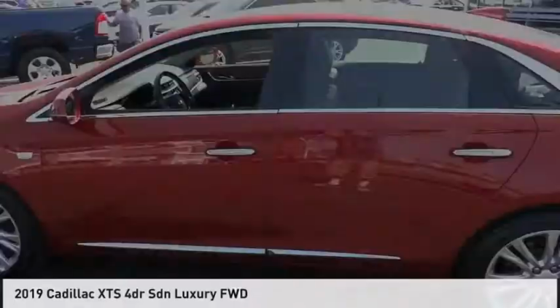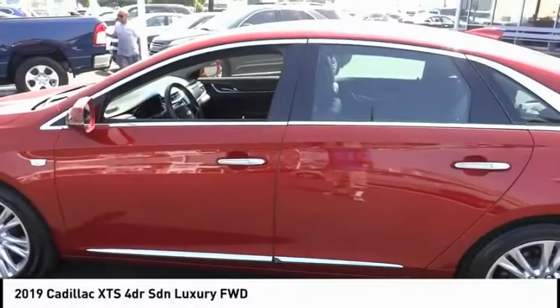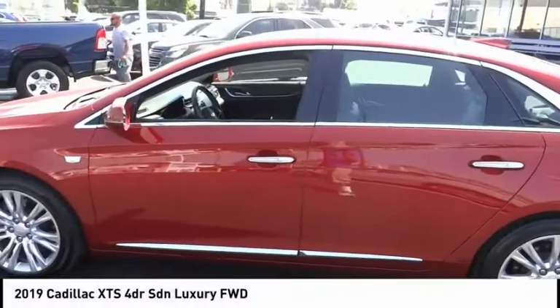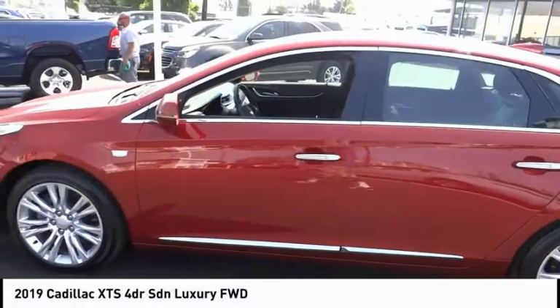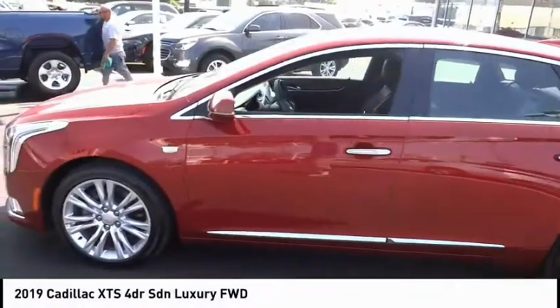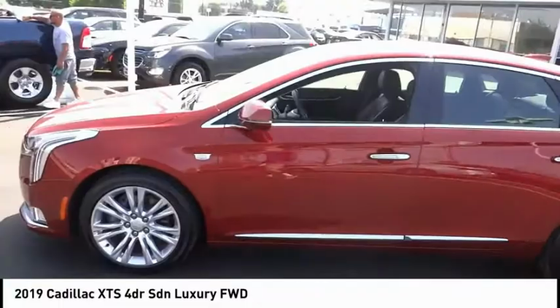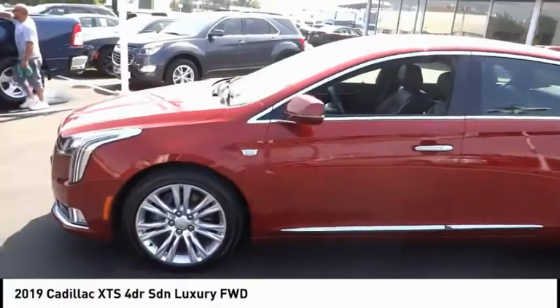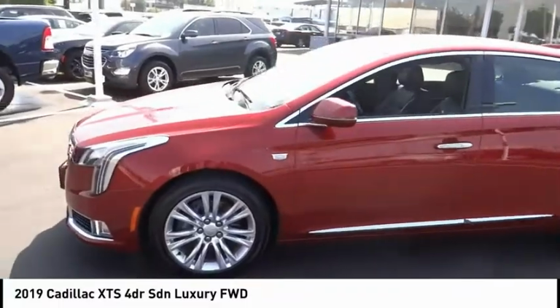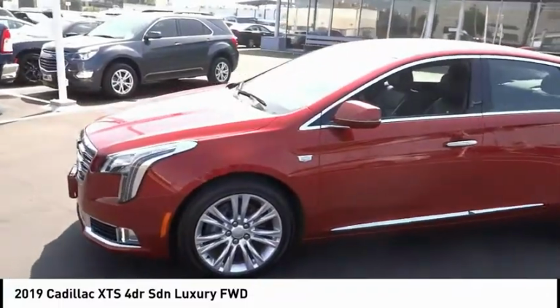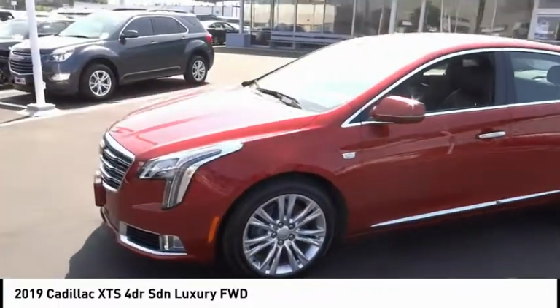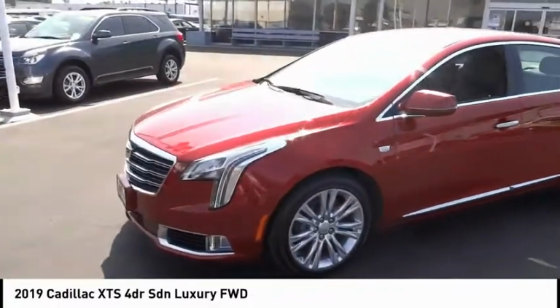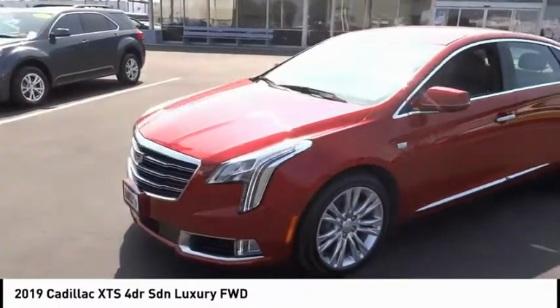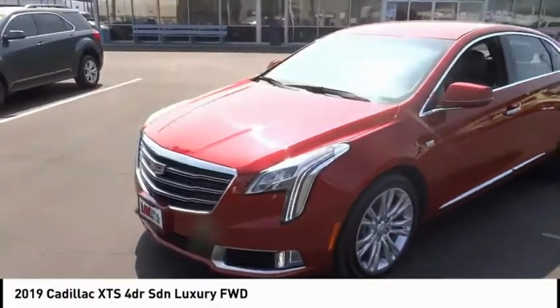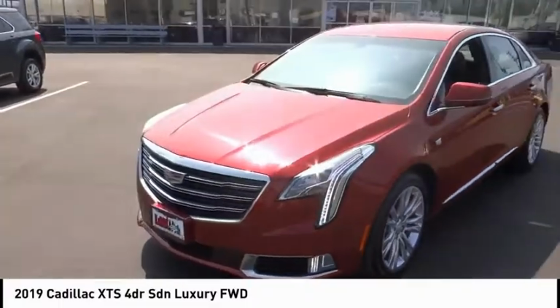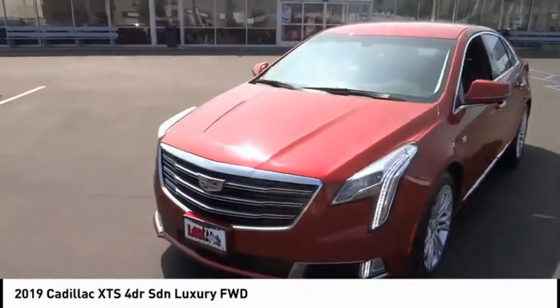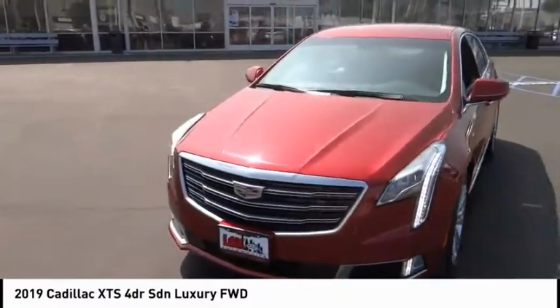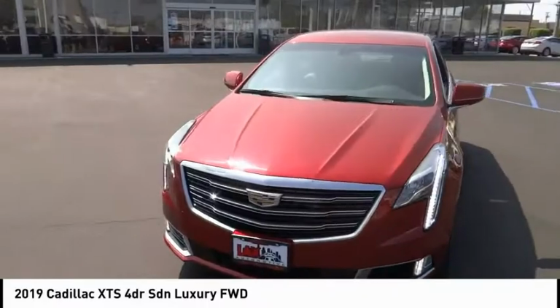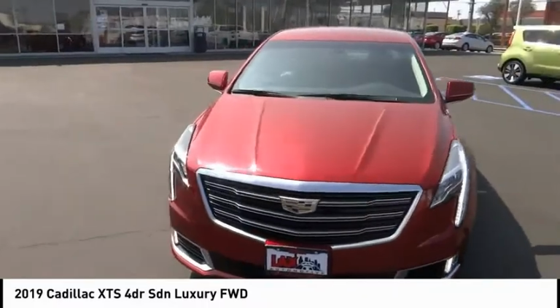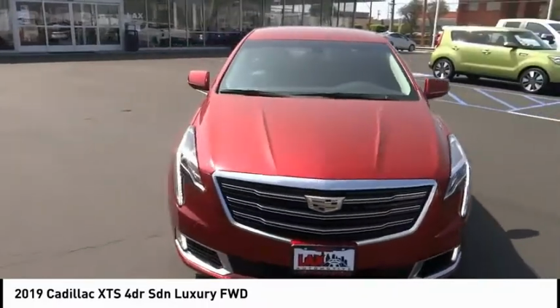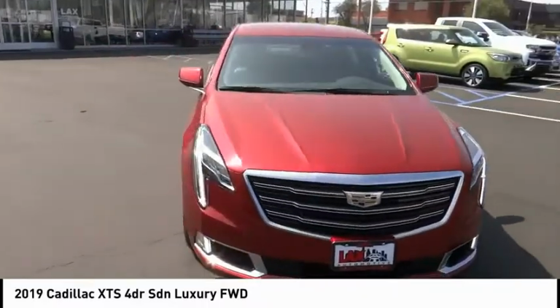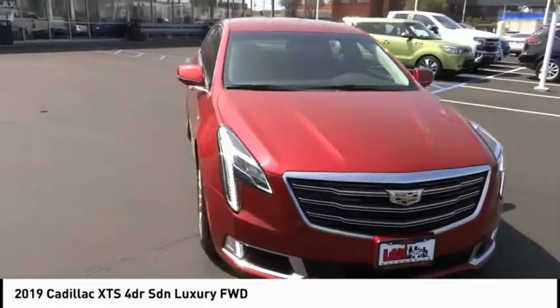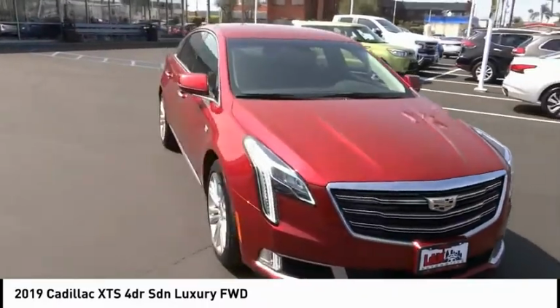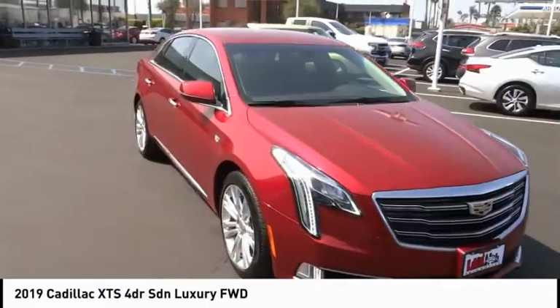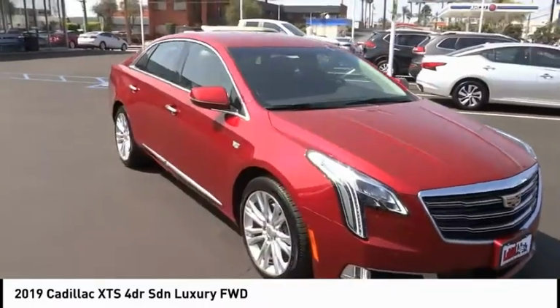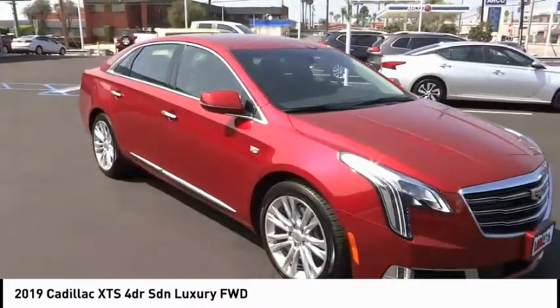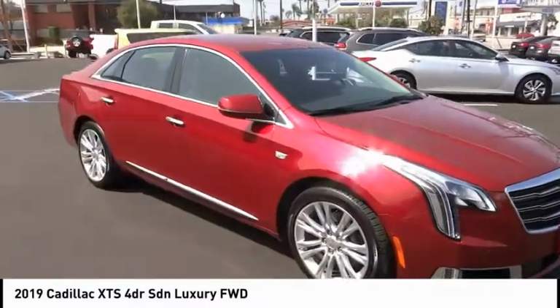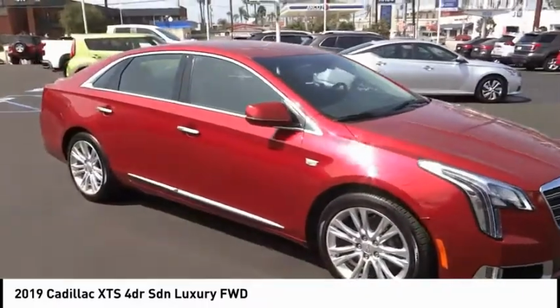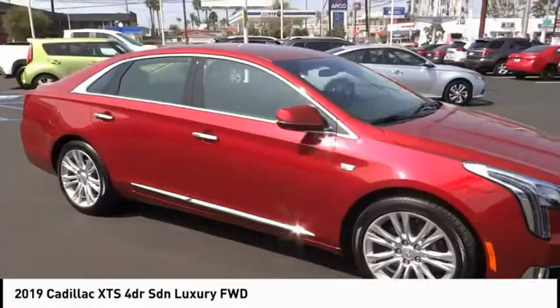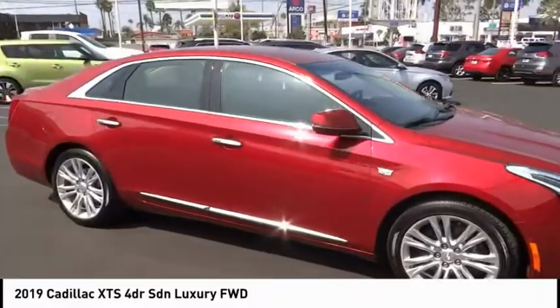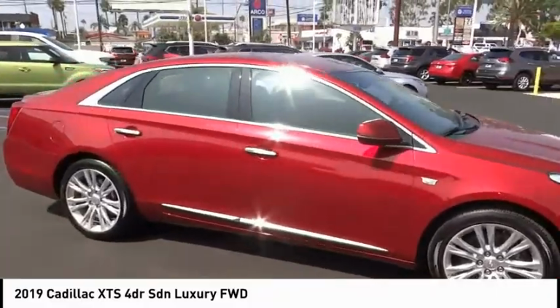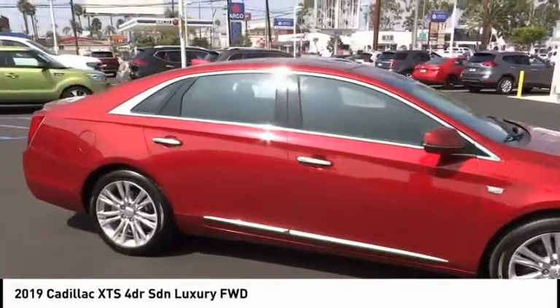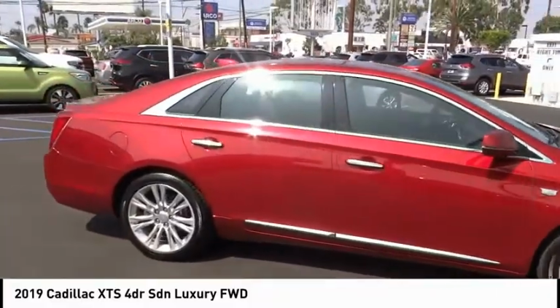Take a ride in the 2019 XTS. The Cadillac XTS will have every kind of feature you can think of. It comes with a spacious high-tech cabin and is packed with lots of safety features — it is a full-size luxury cruiser.